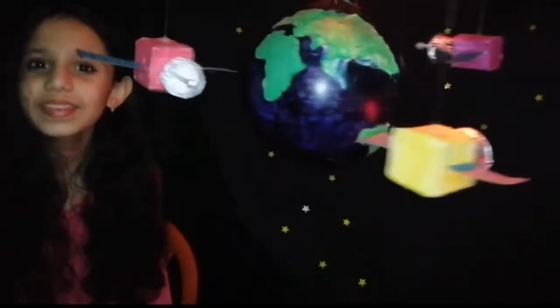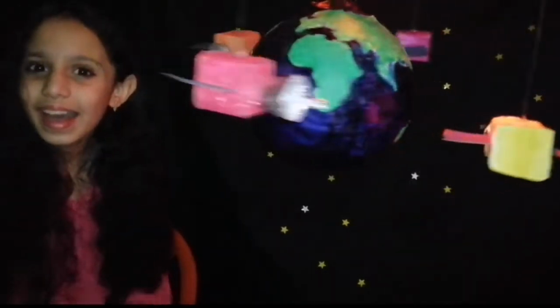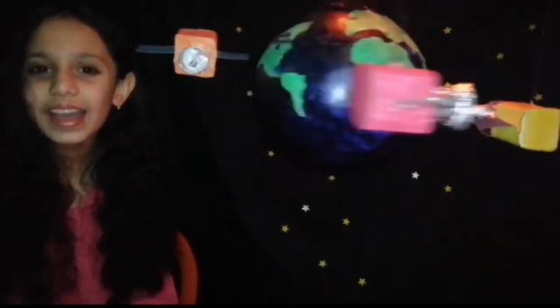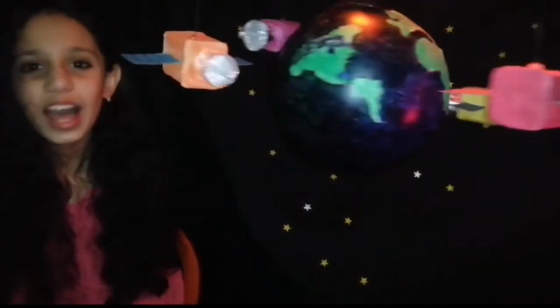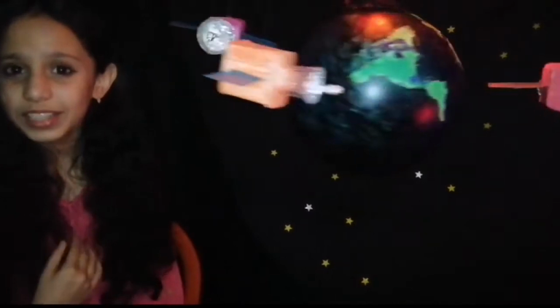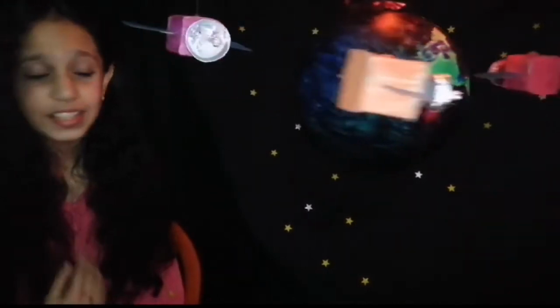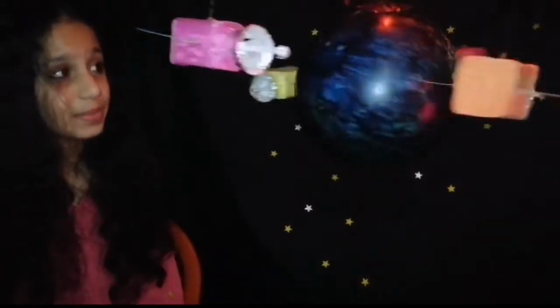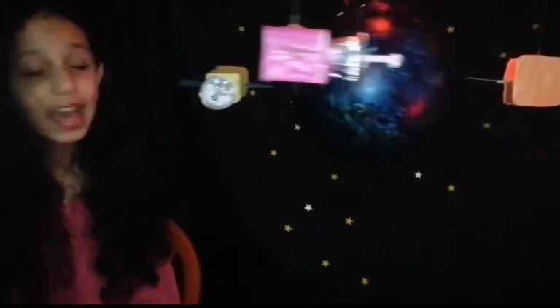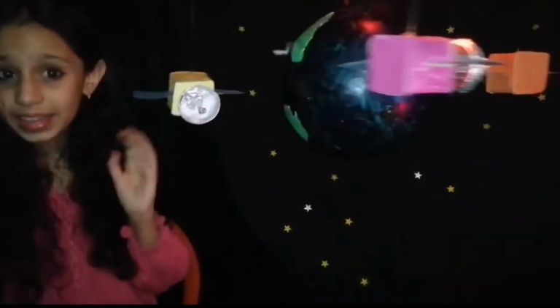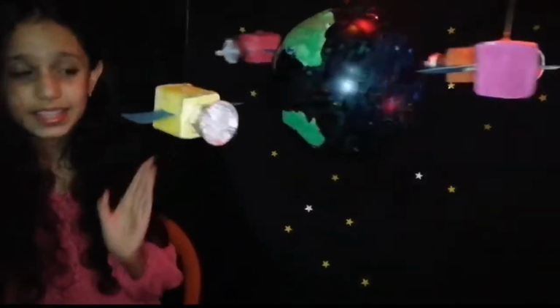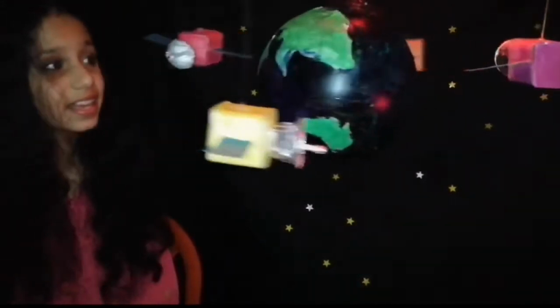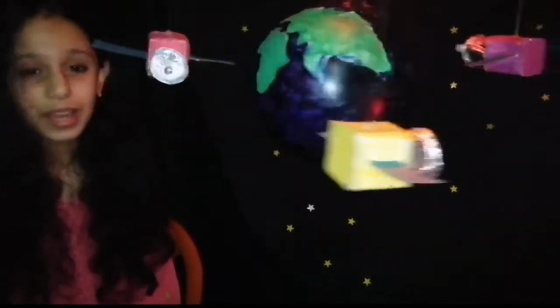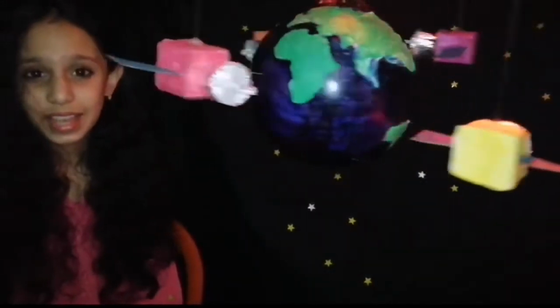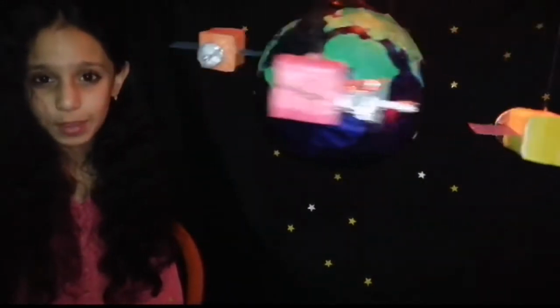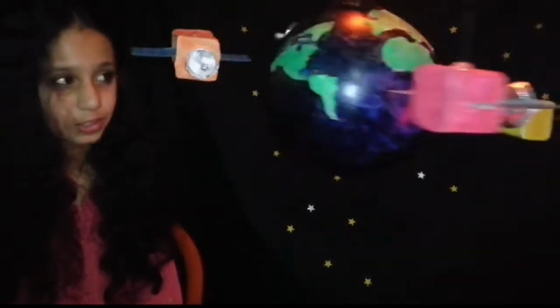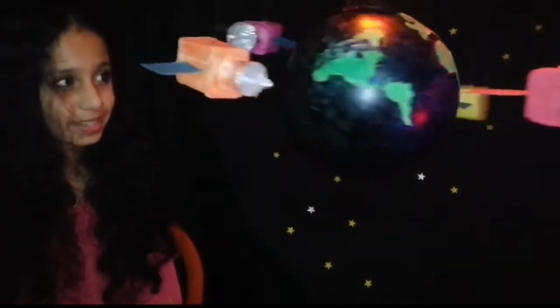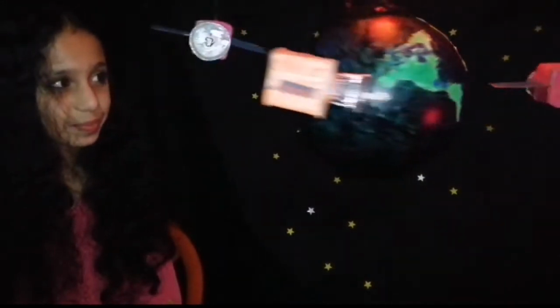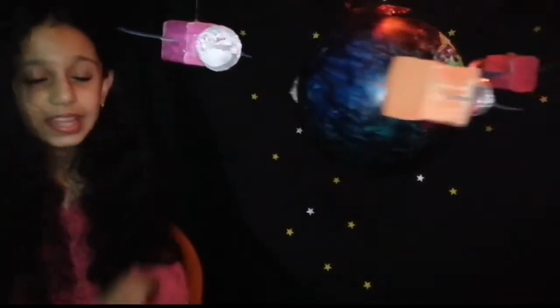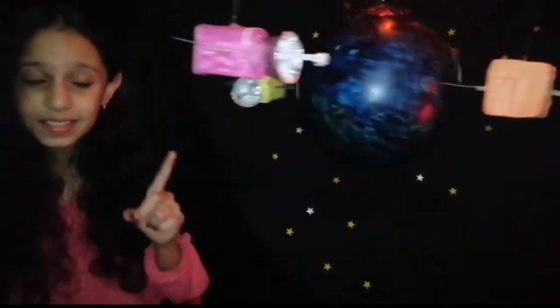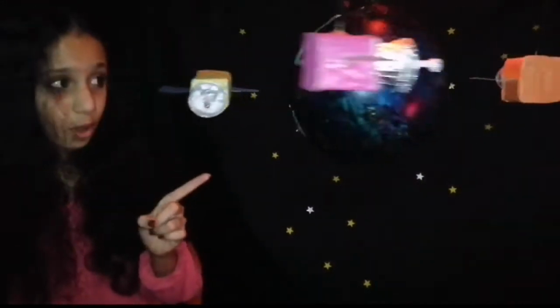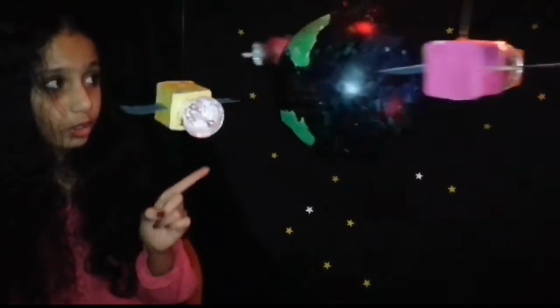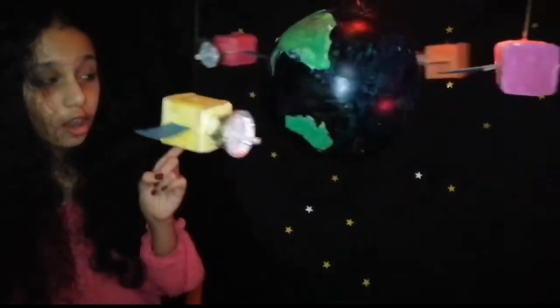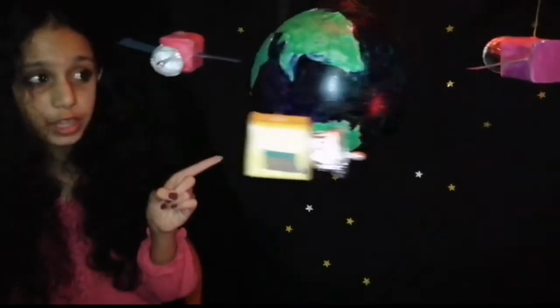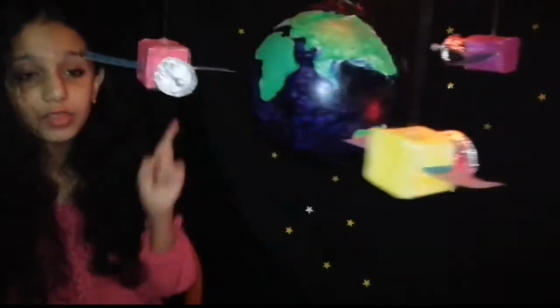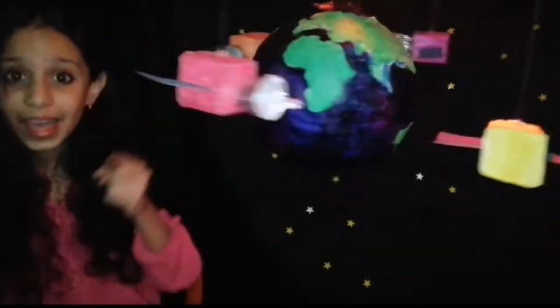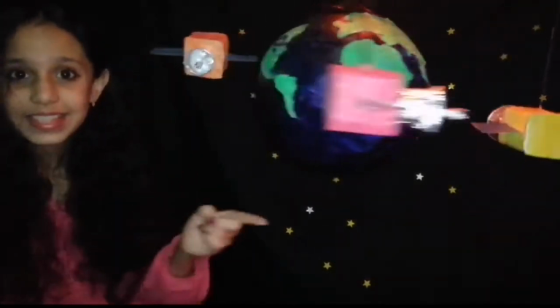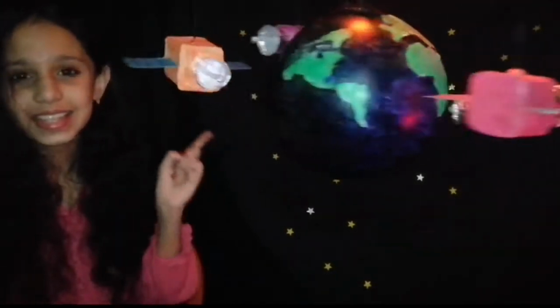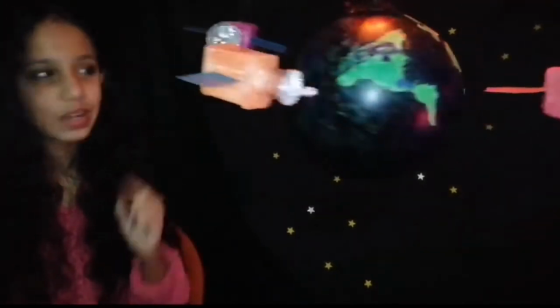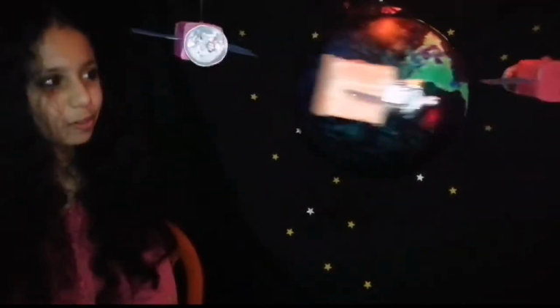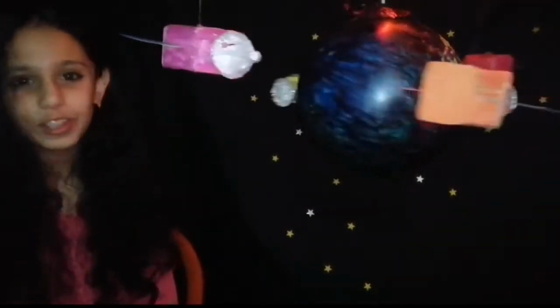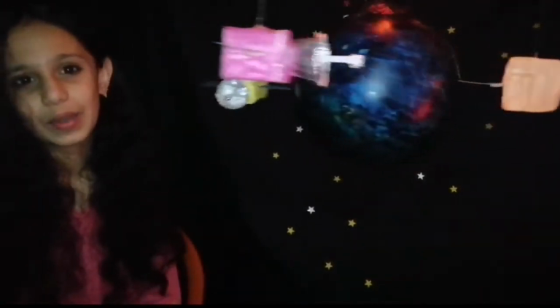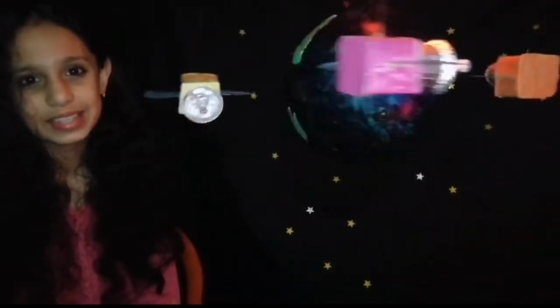Hi, I'm Nikita Sampson and this is my science fair project. This is a model of the Earth and the satellites revolving around it.